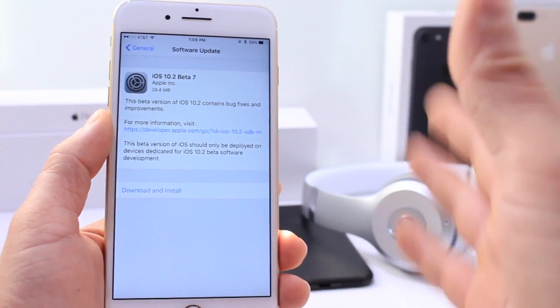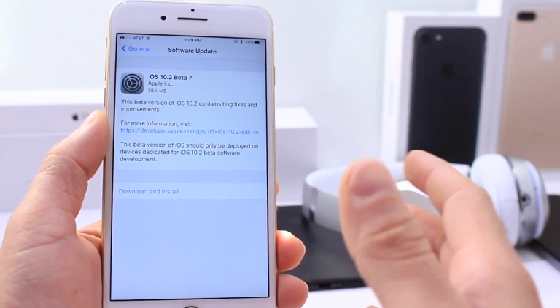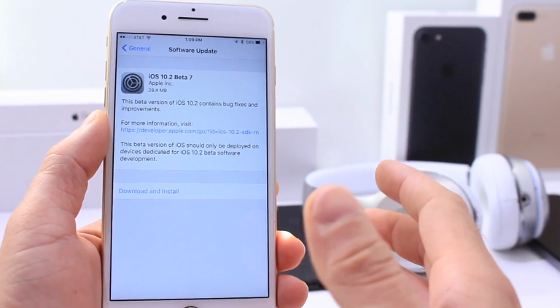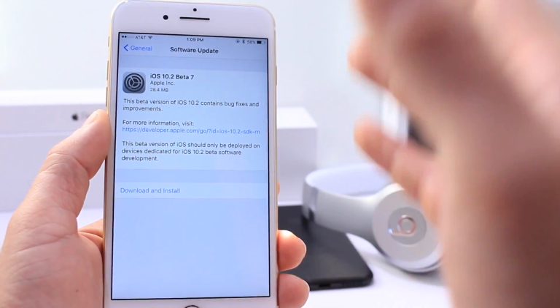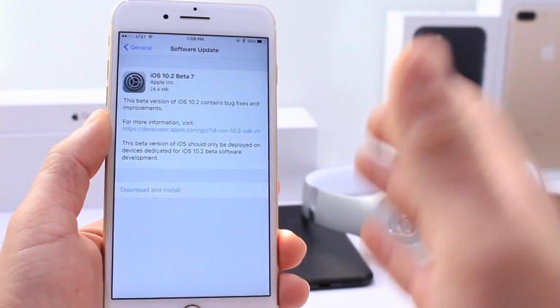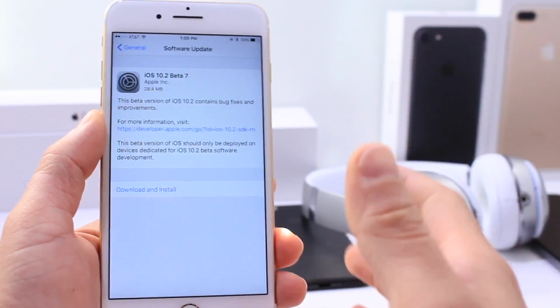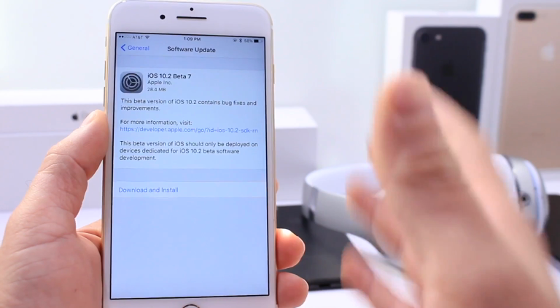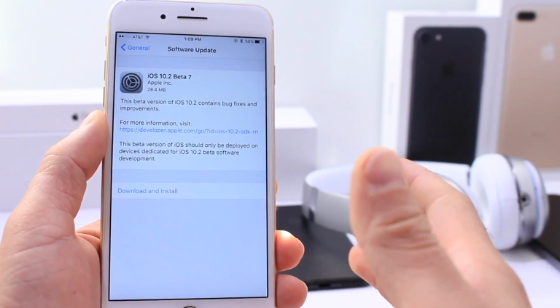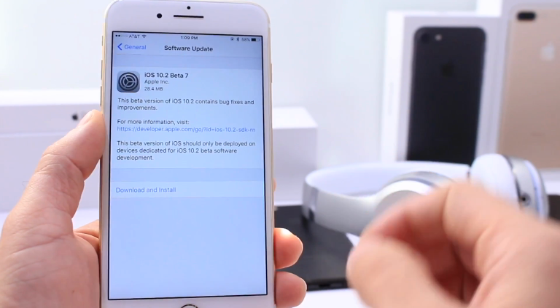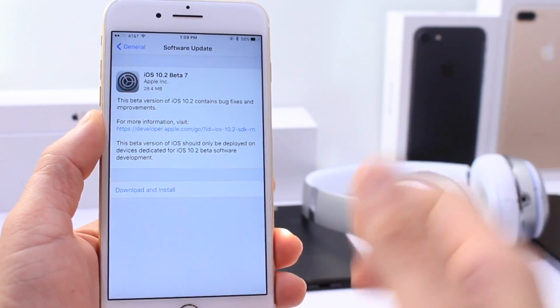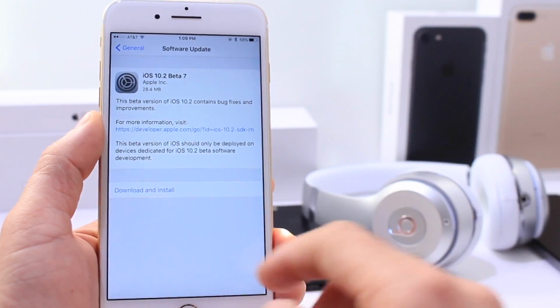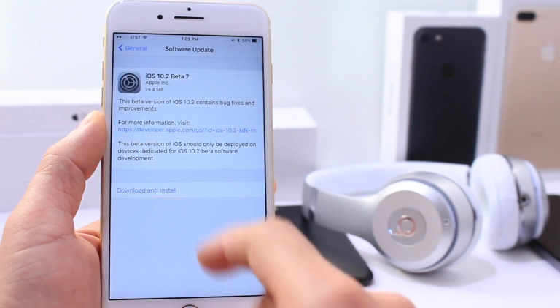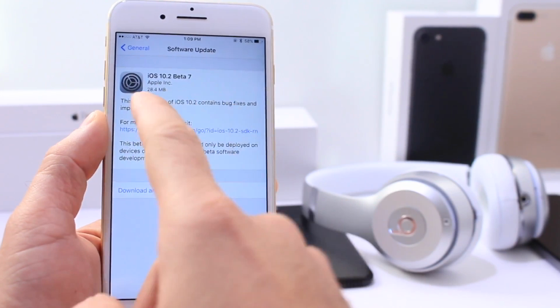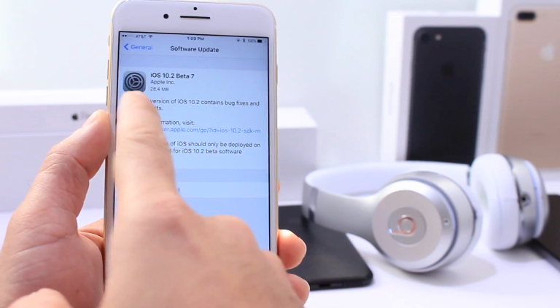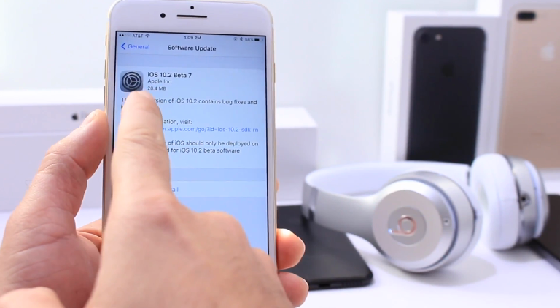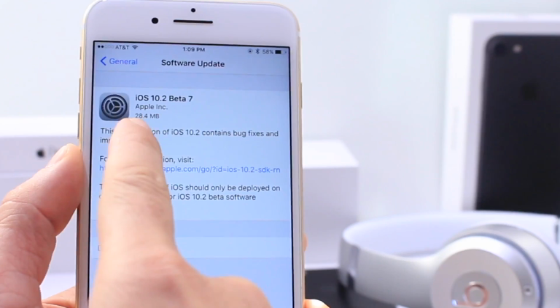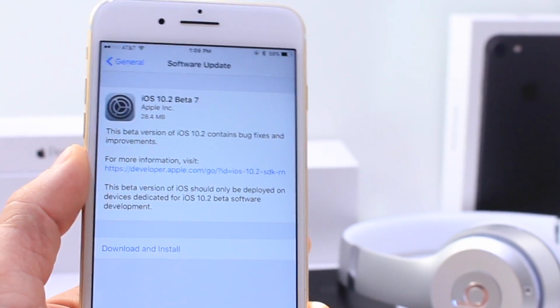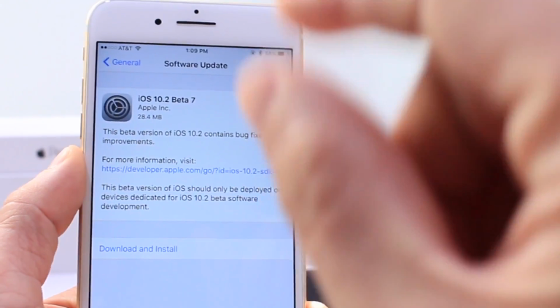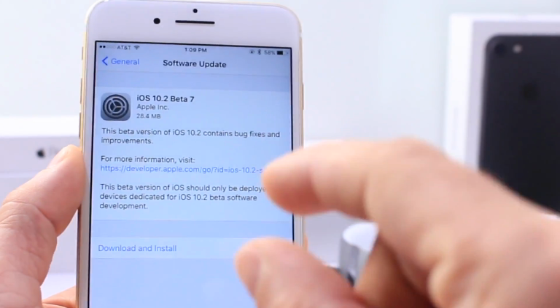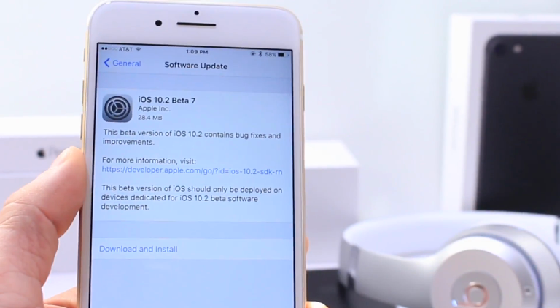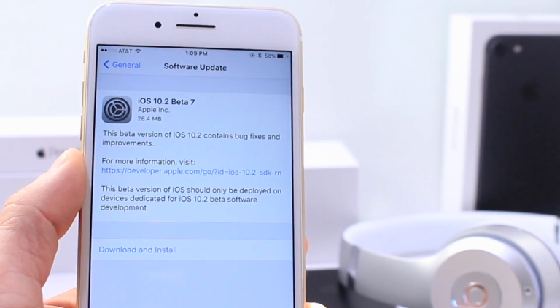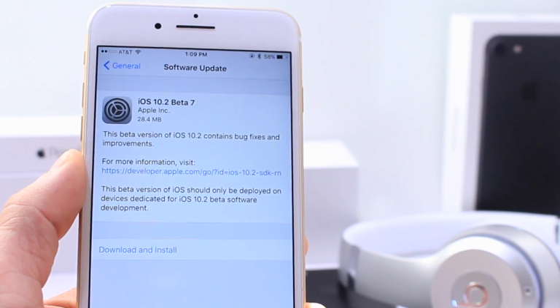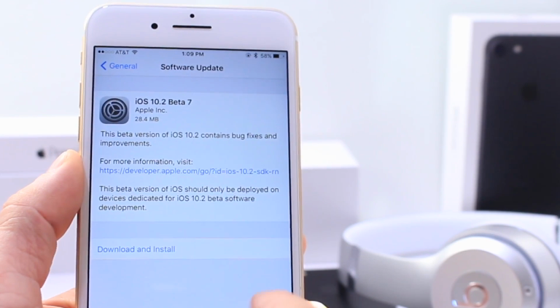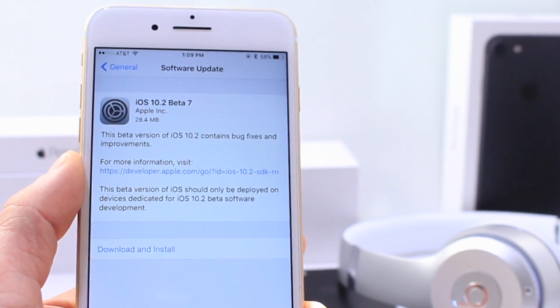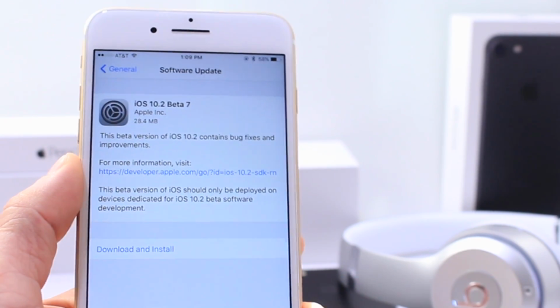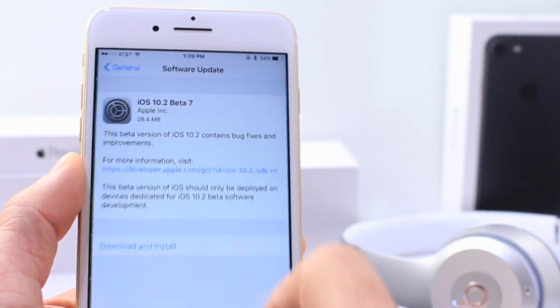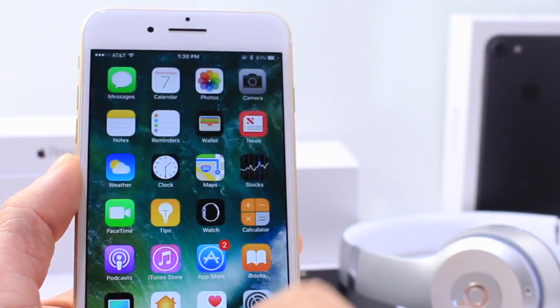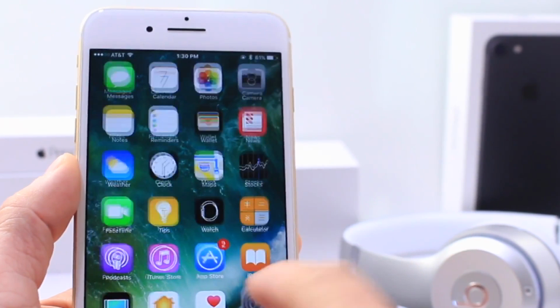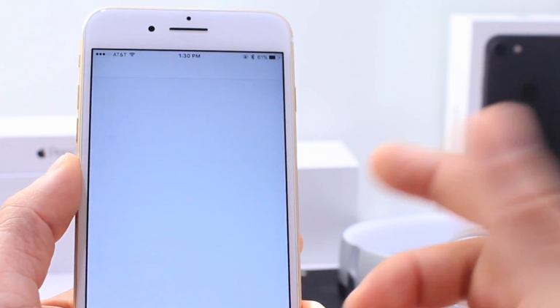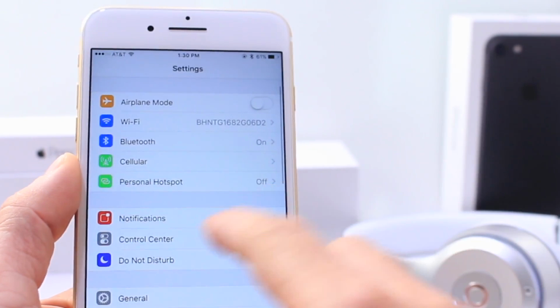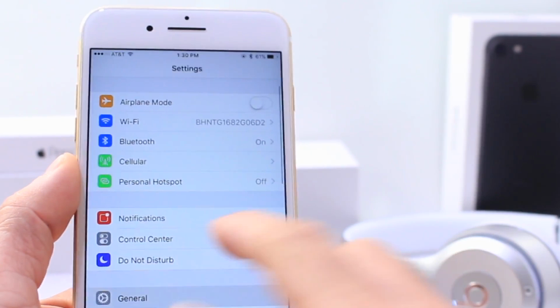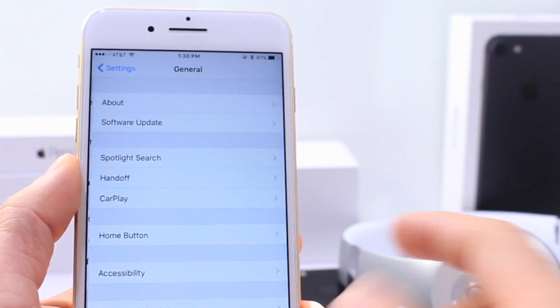As I mentioned on my previous video, you never know with Apple — they do these things. They released another beta, and the software update for this one was 28 megabytes. So it was a very, very small update for this release of iOS 10 beta. And hopefully this is the GM.